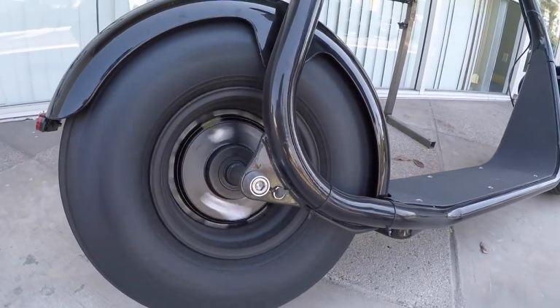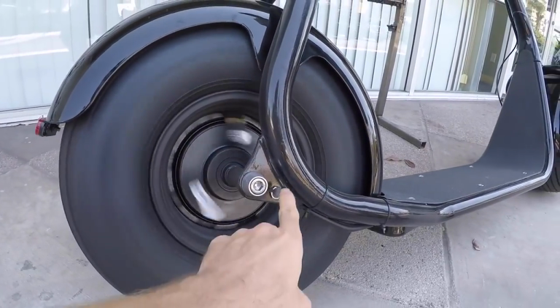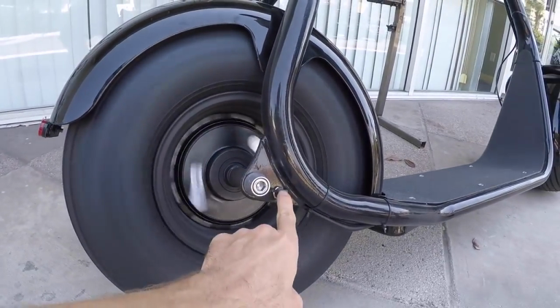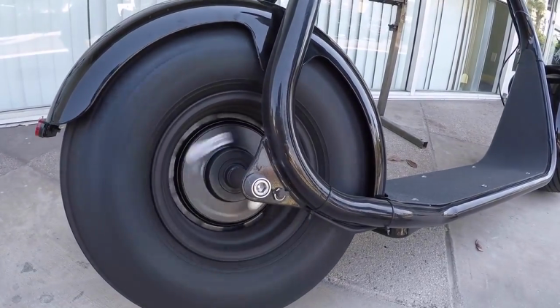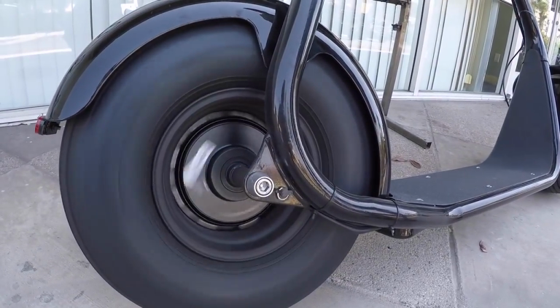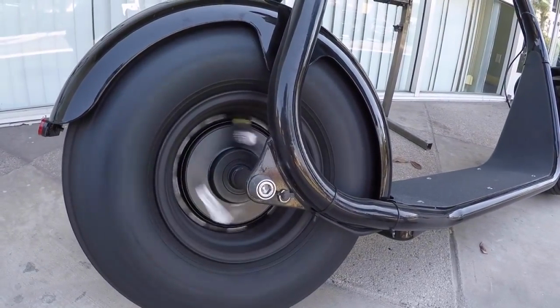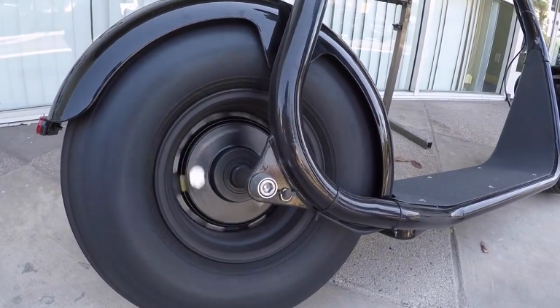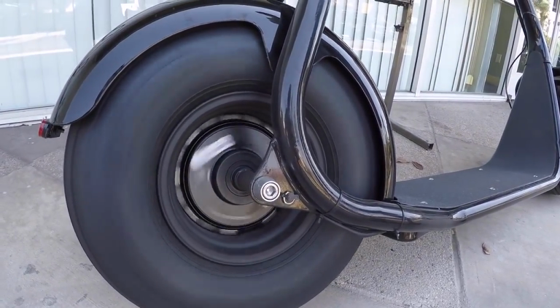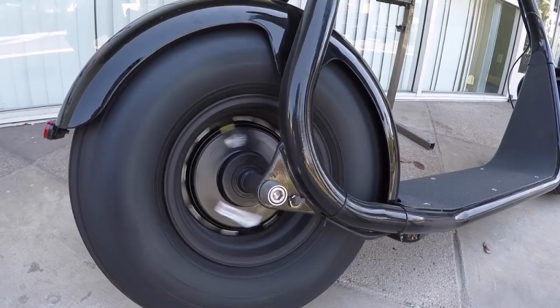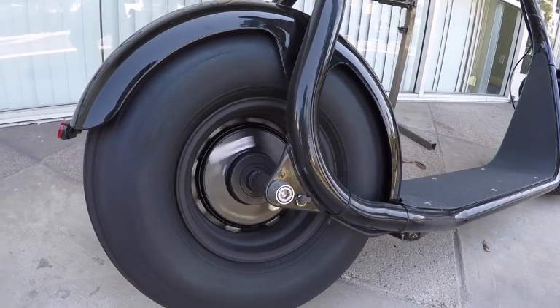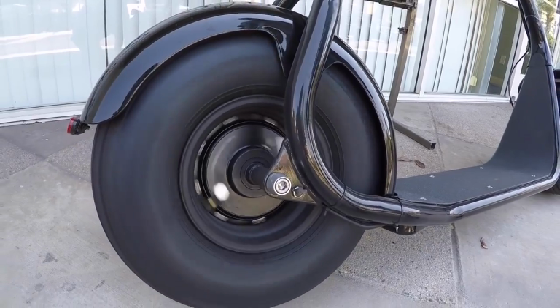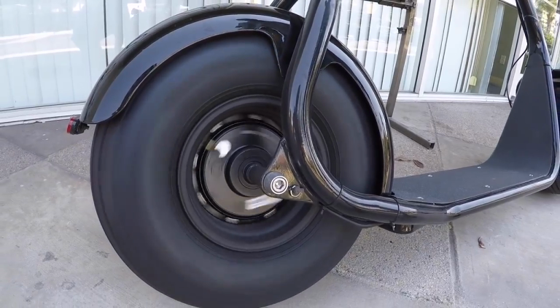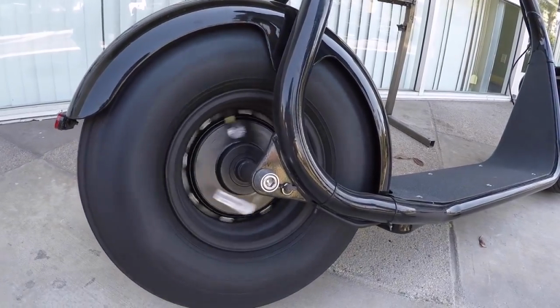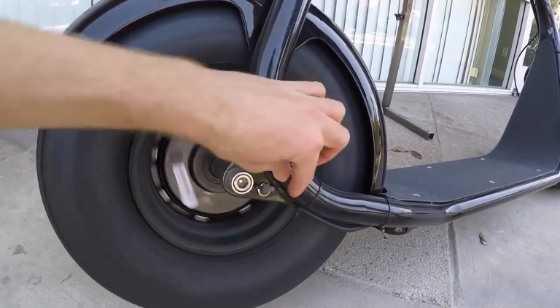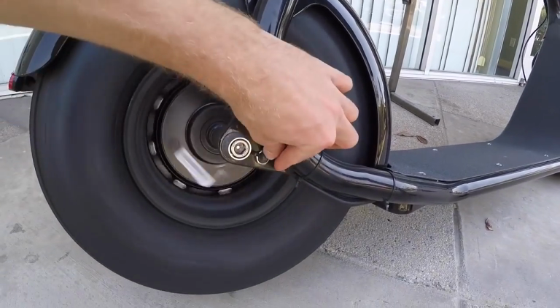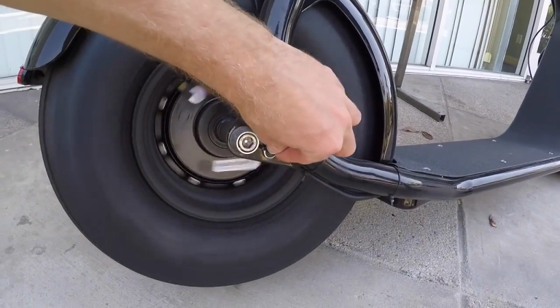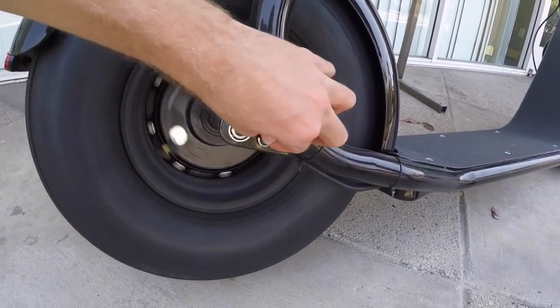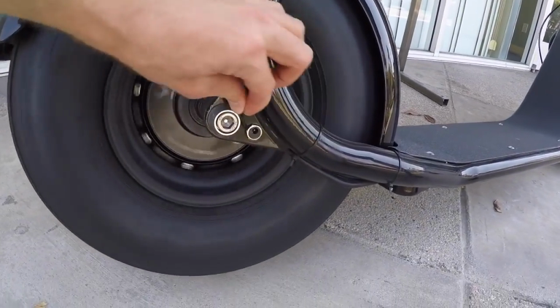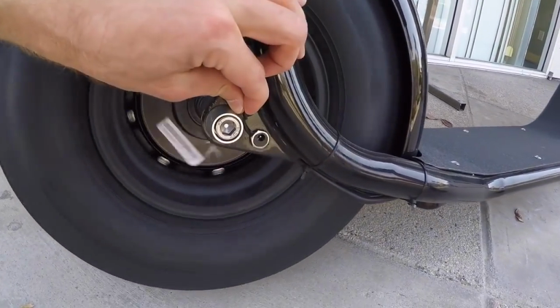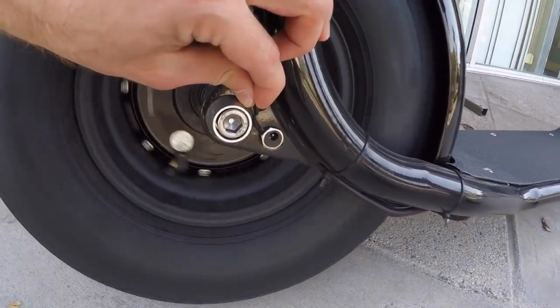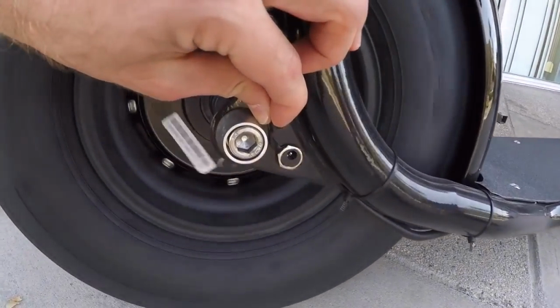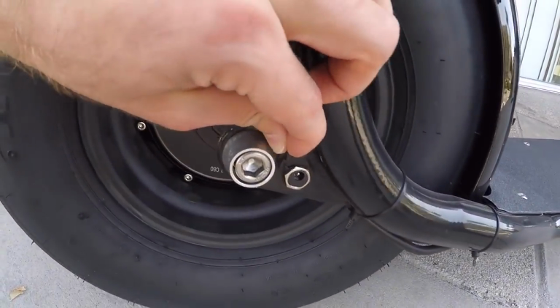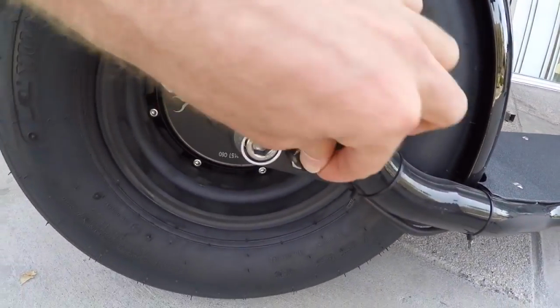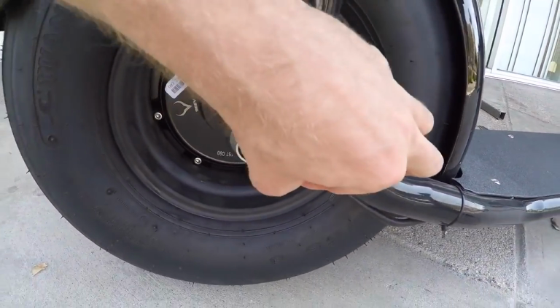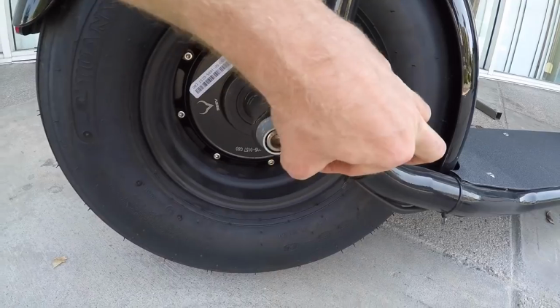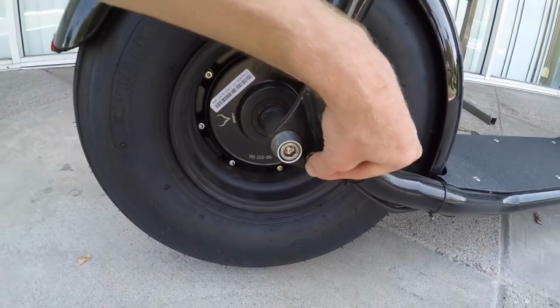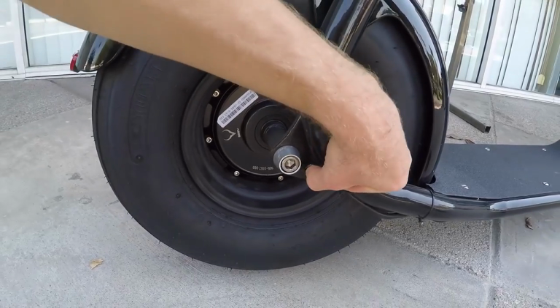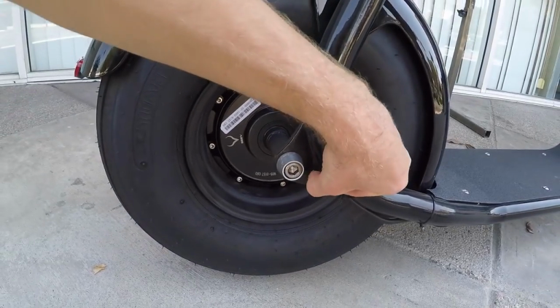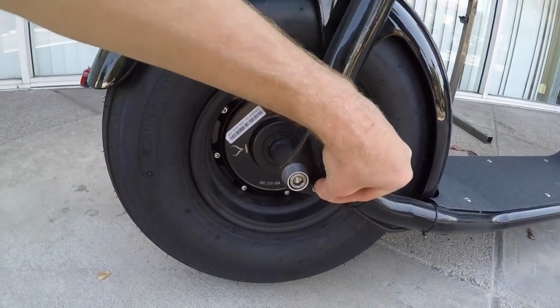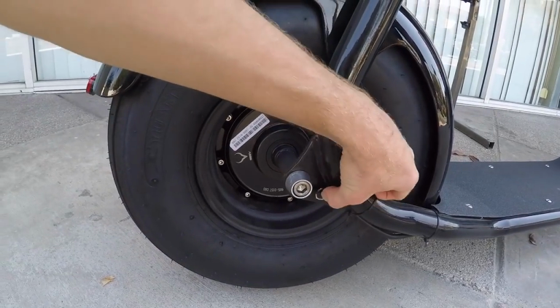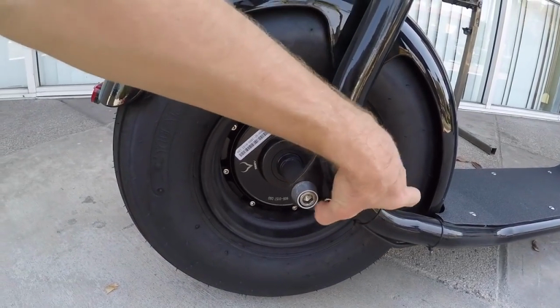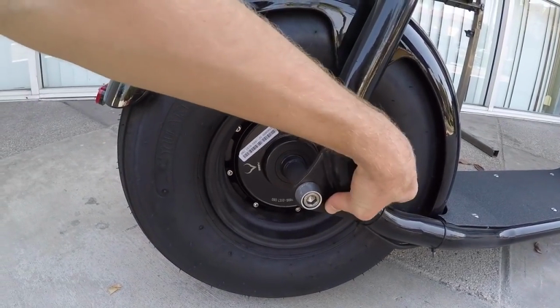Is this a charging port? Yes. It took me 20 minutes to find that the first time I got one in. I looked all over the bike before I finally figured that out — it's kind of an interesting location for that.